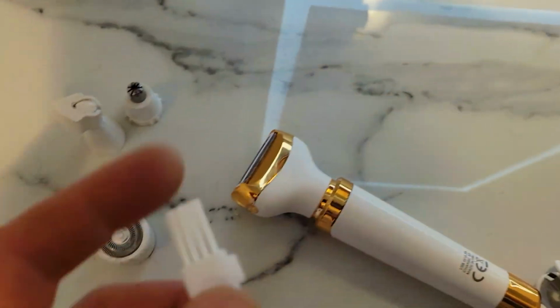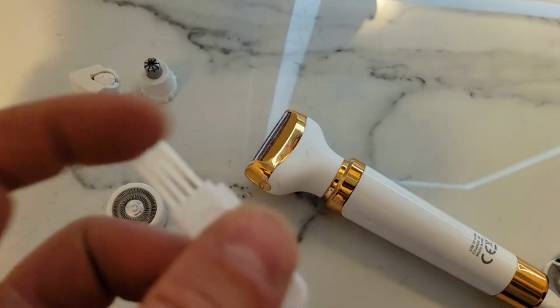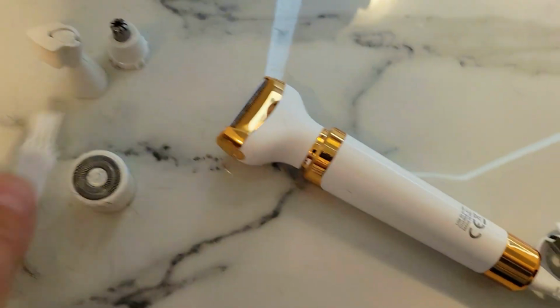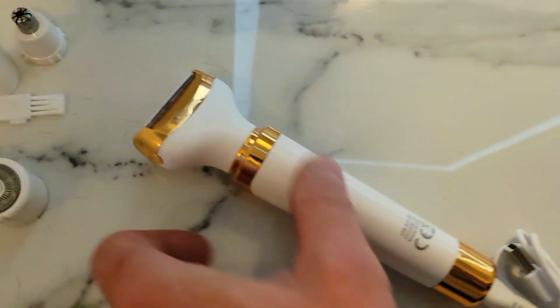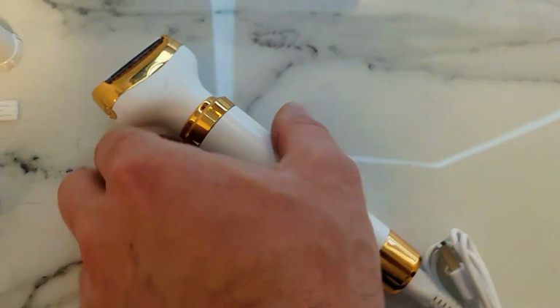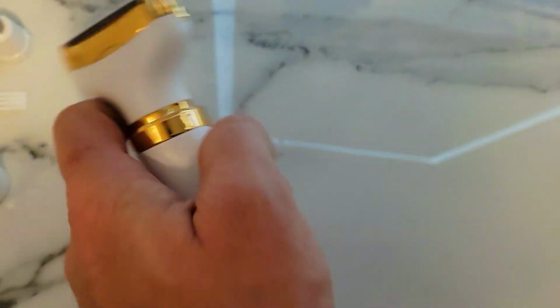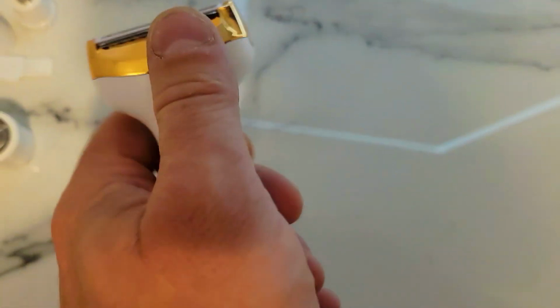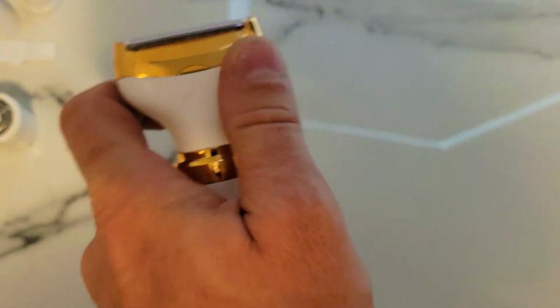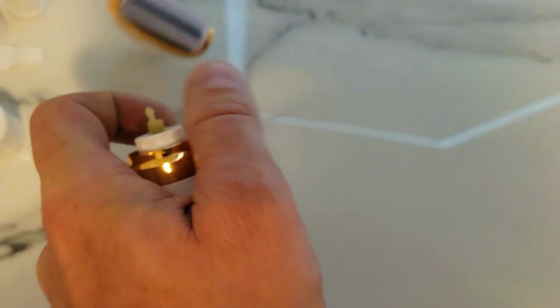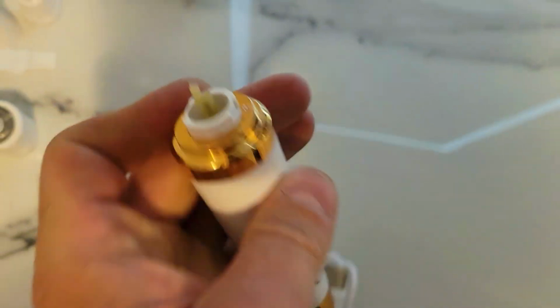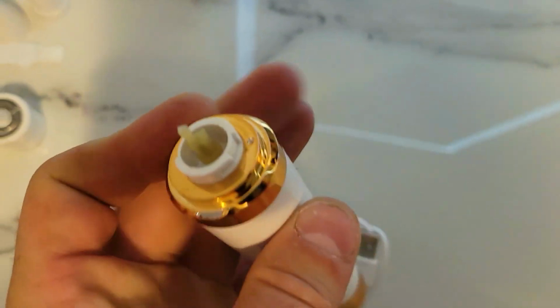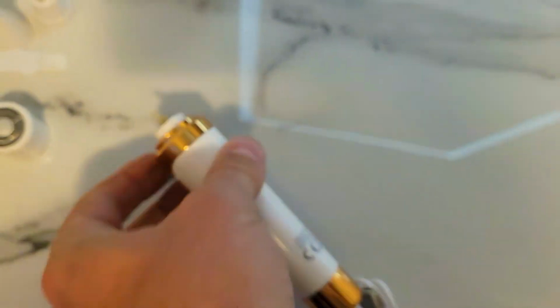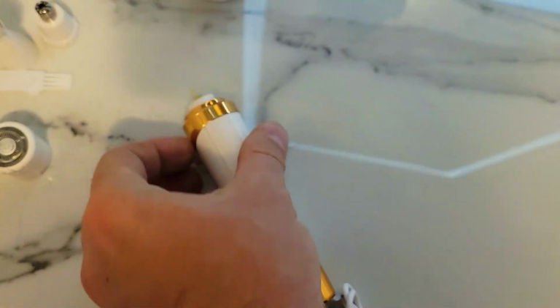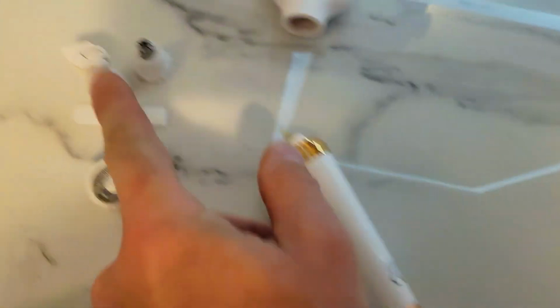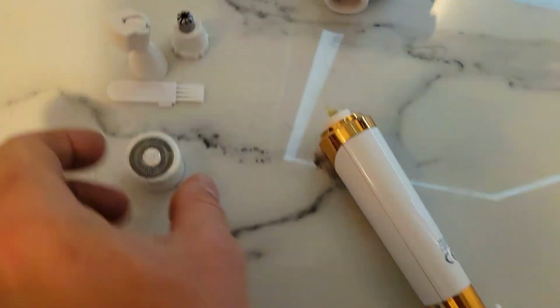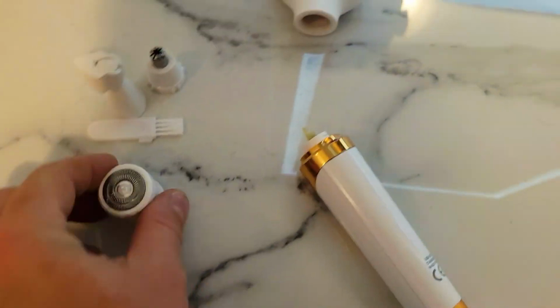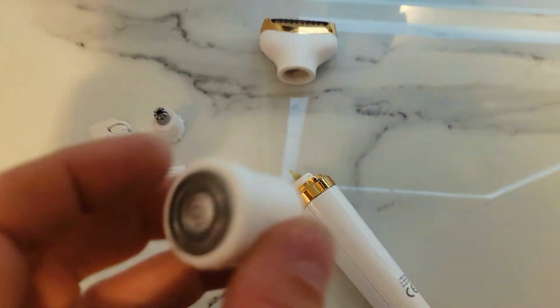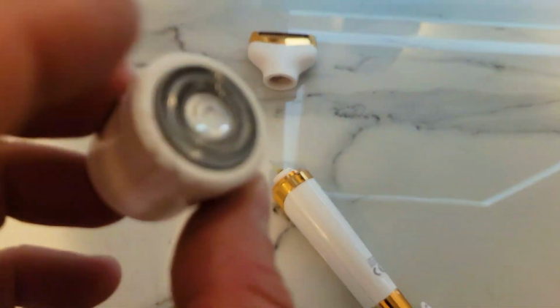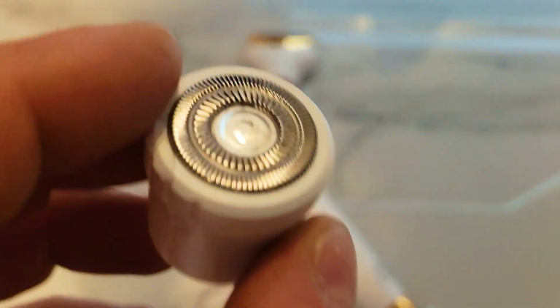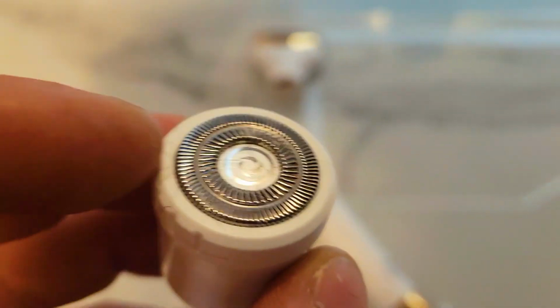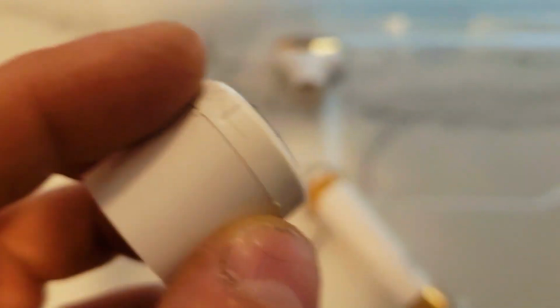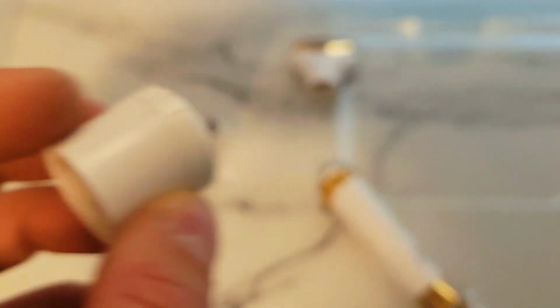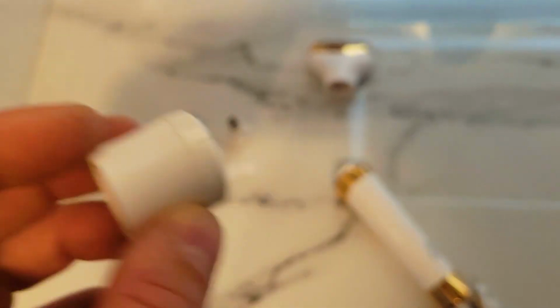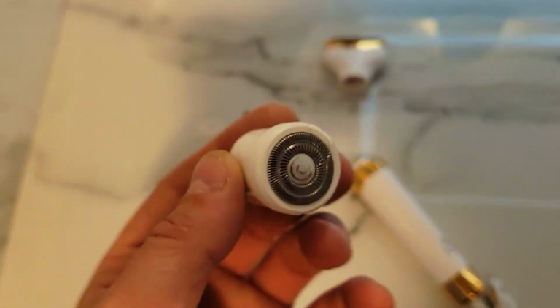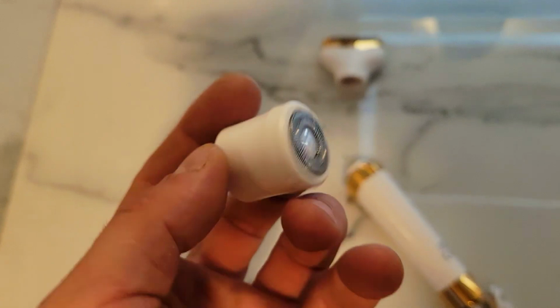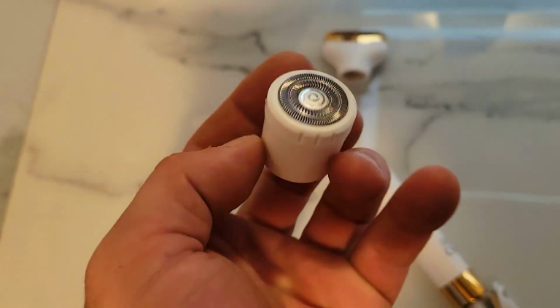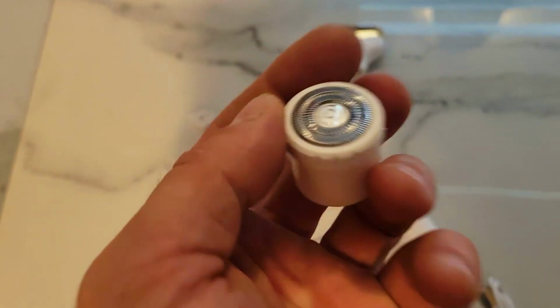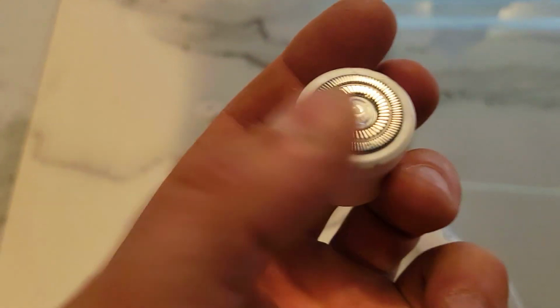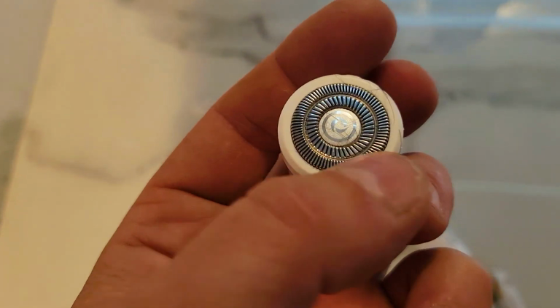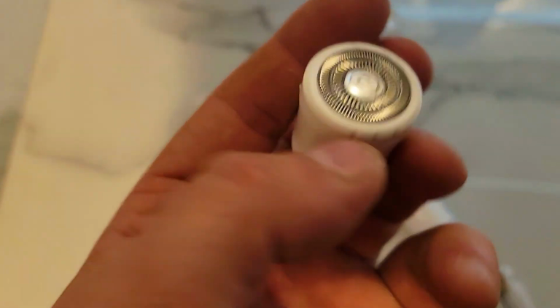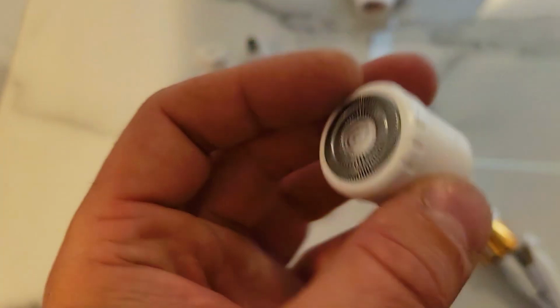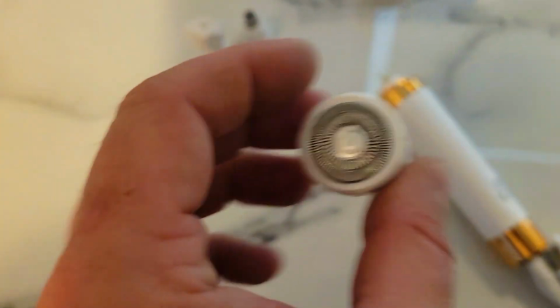Each head can be removed and you get three other heads. This is your body trimmer — it glides all over your hair, it doesn't actually feel like it's pulling, so it does not hurt.